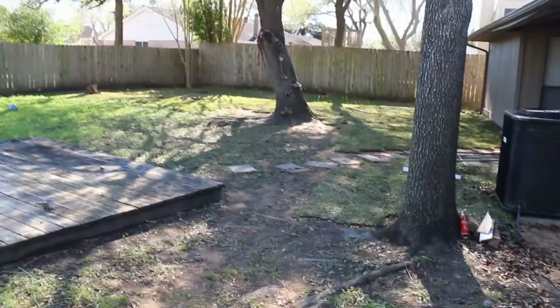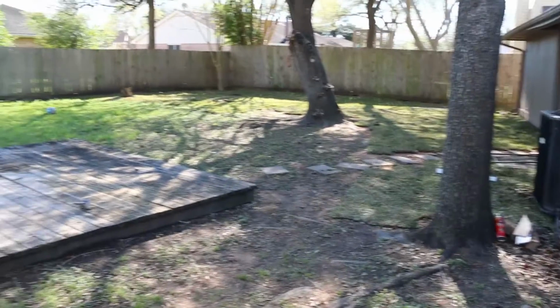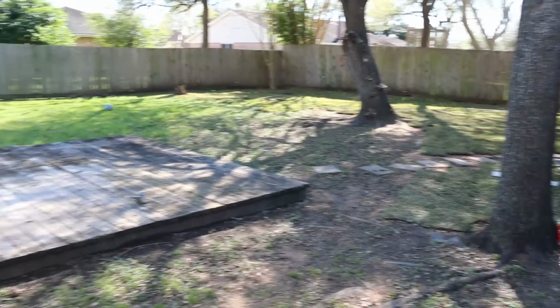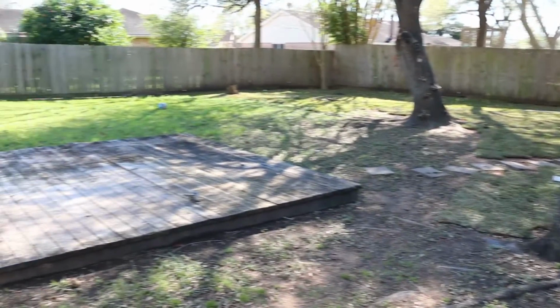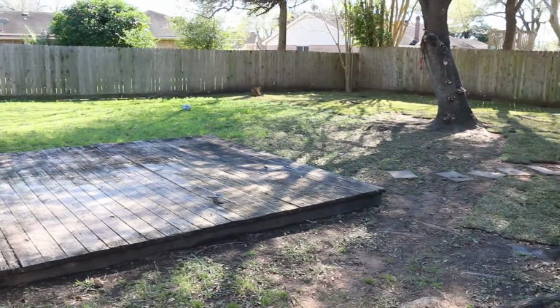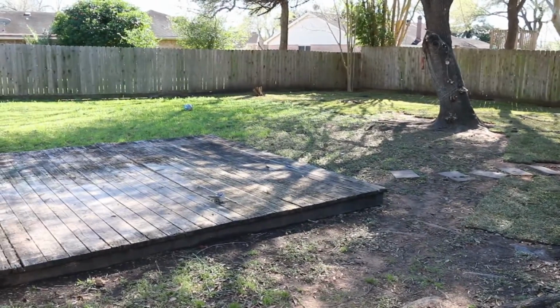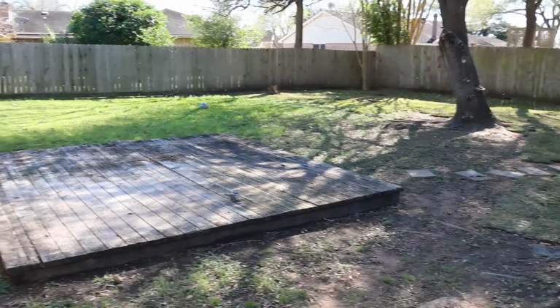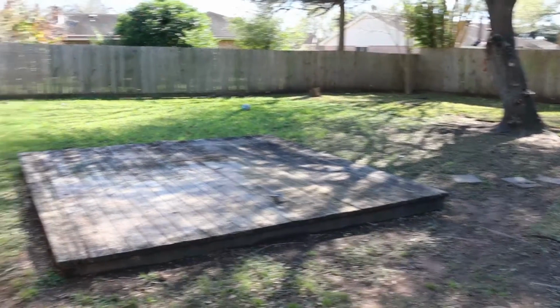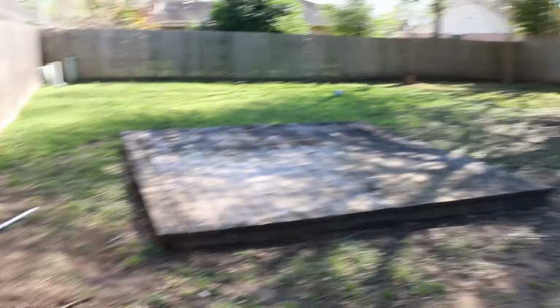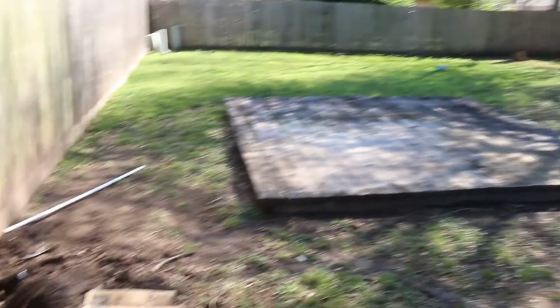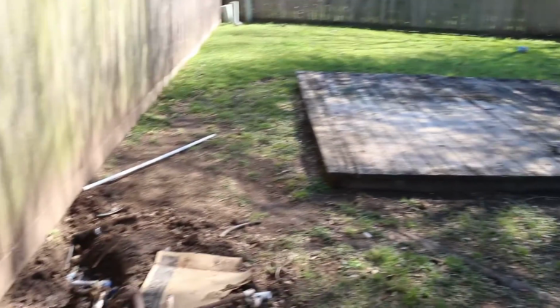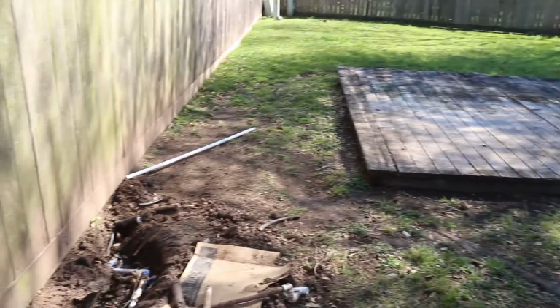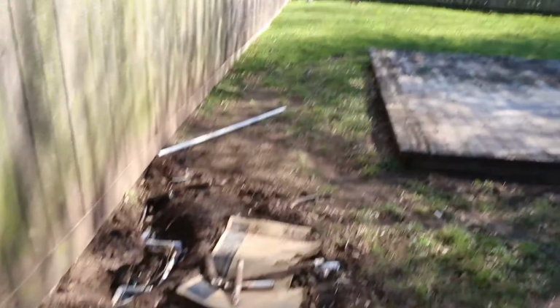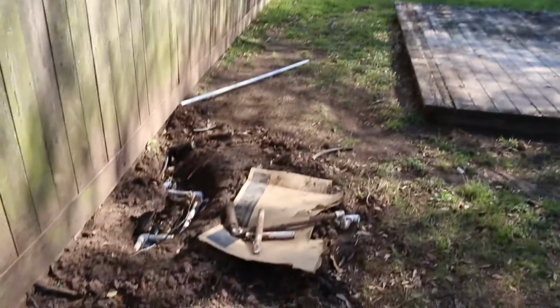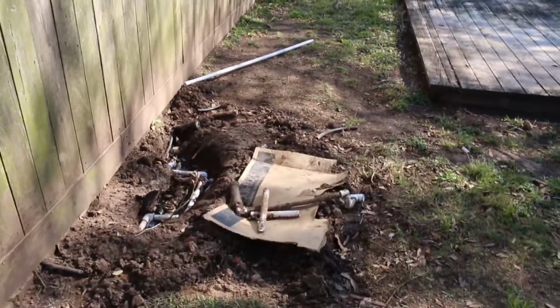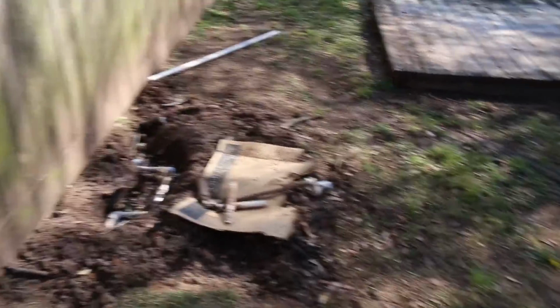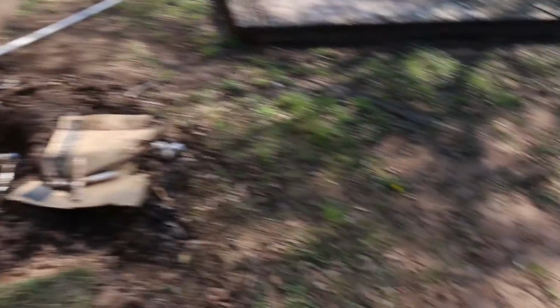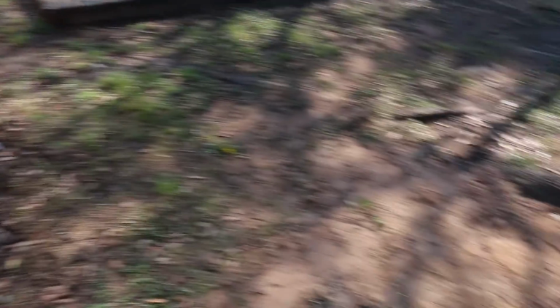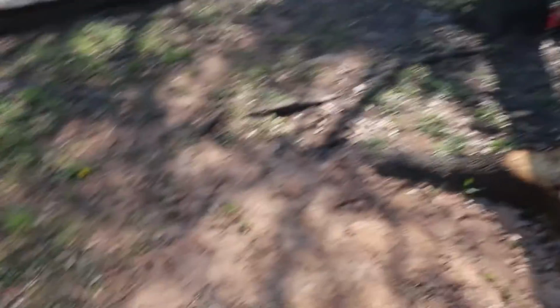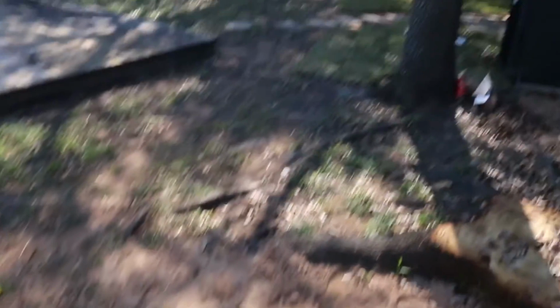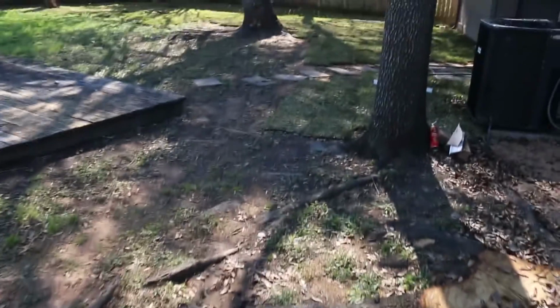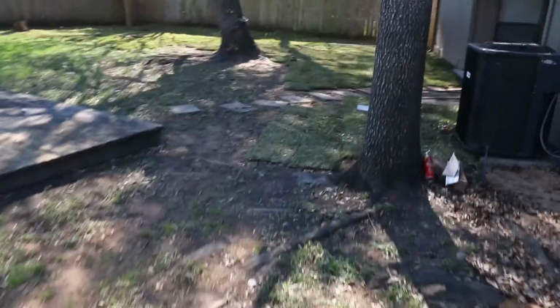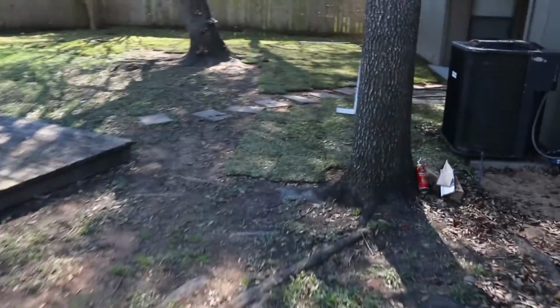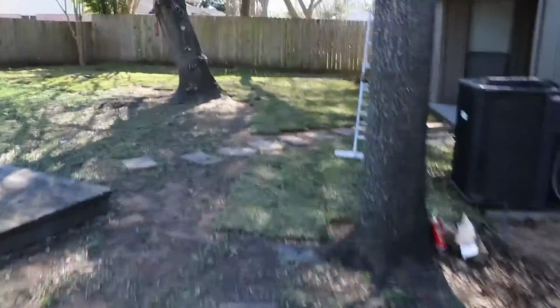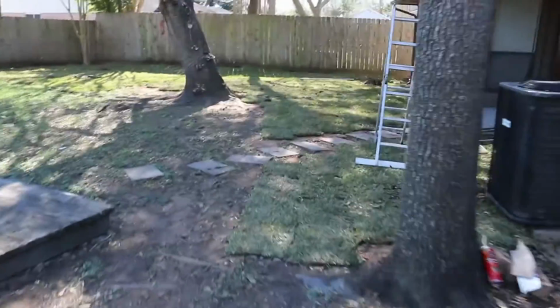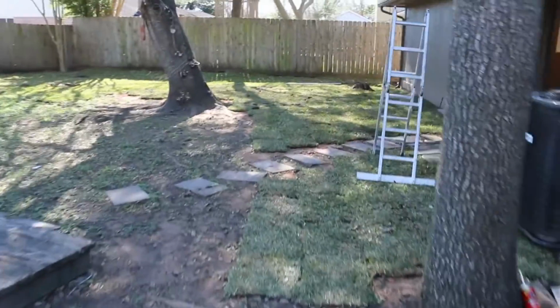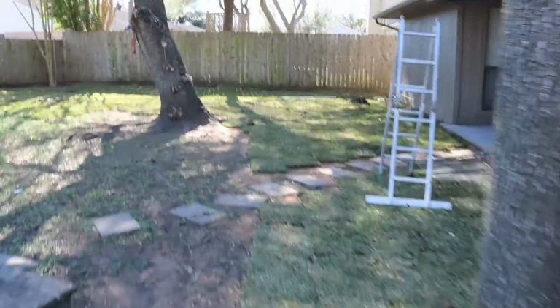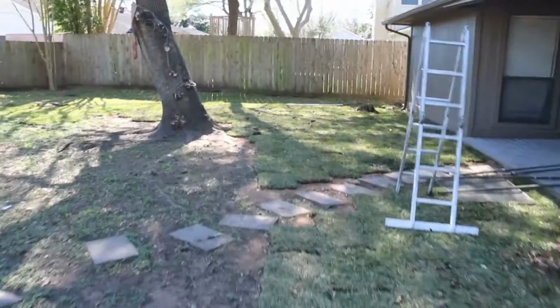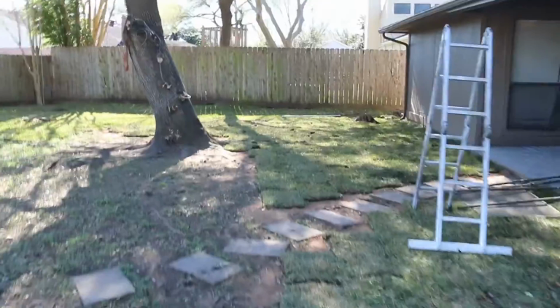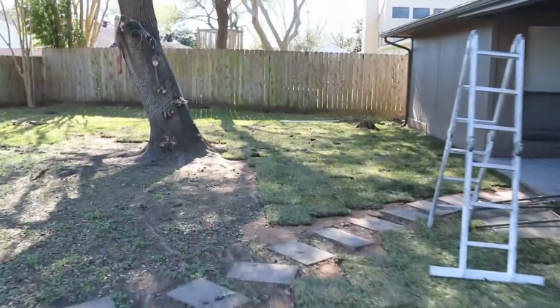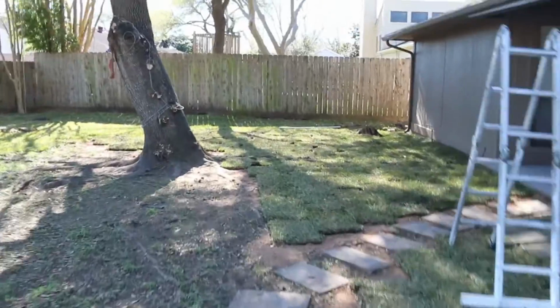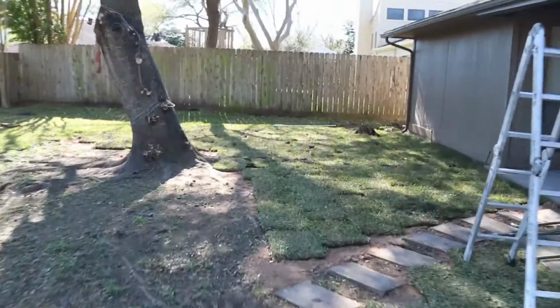We've got guys out working on the sprinkler system. They should be finishing that by this weekend, and then when they're done we're going to have a little bit more sod put in to fill in this area.